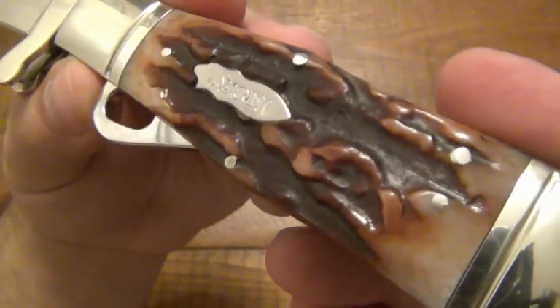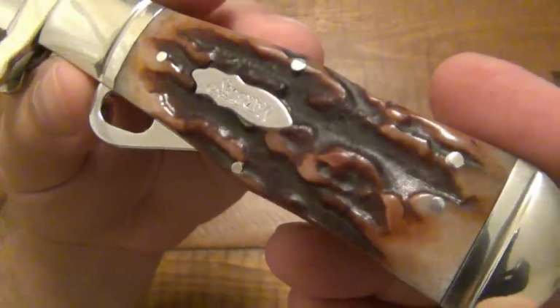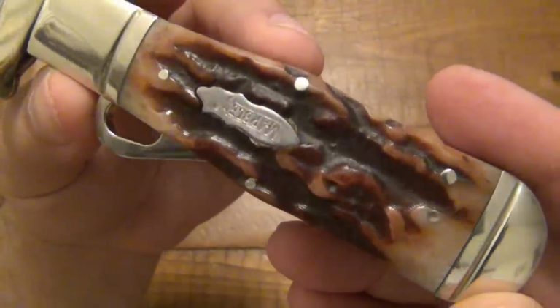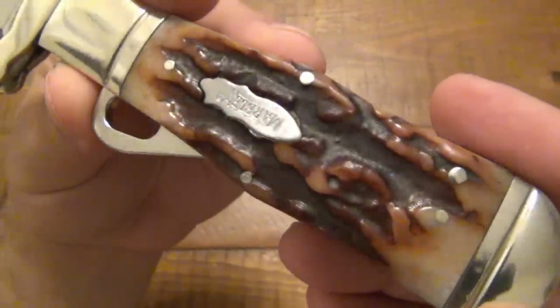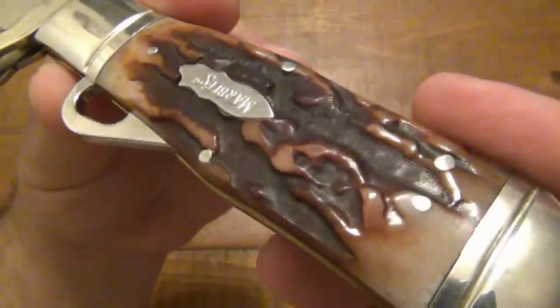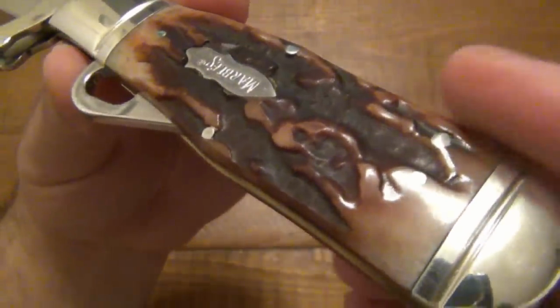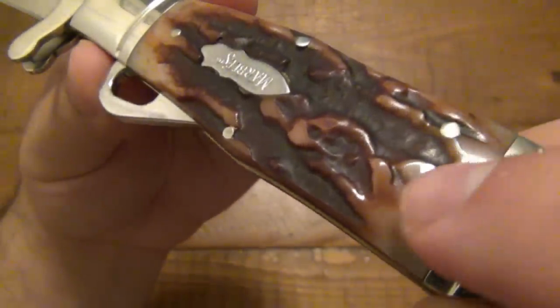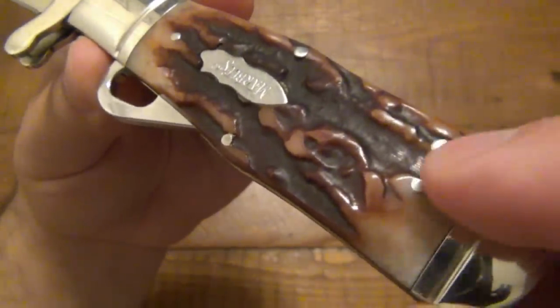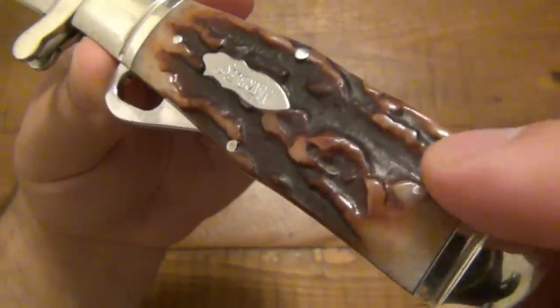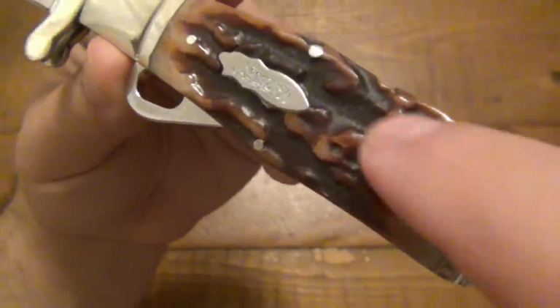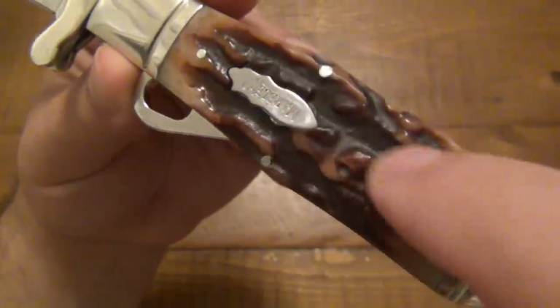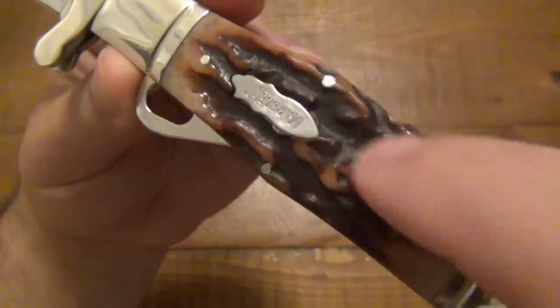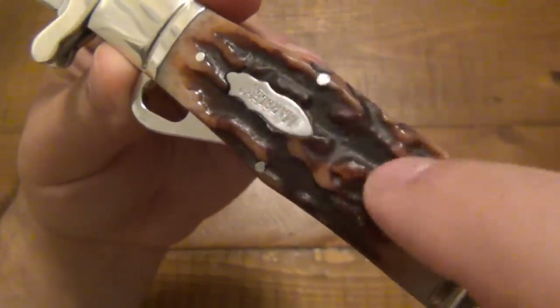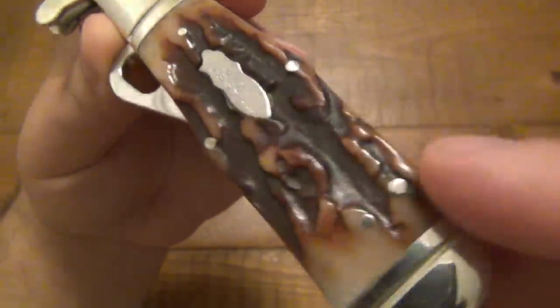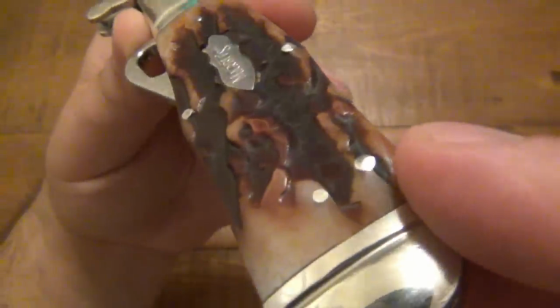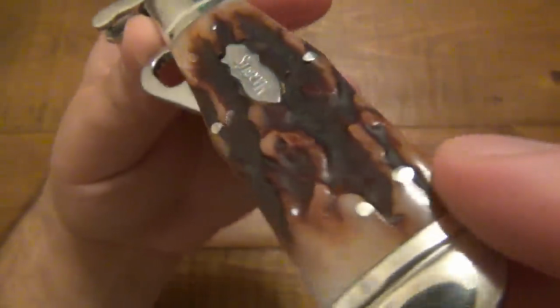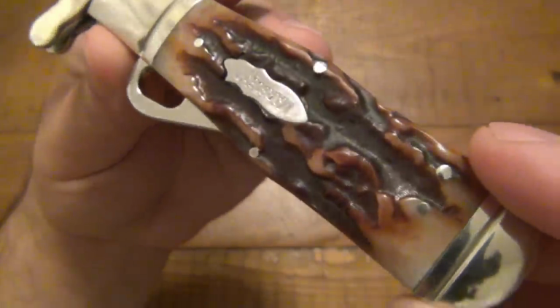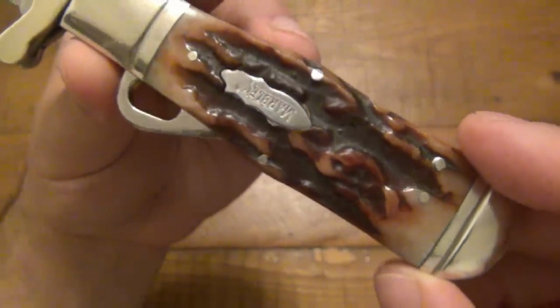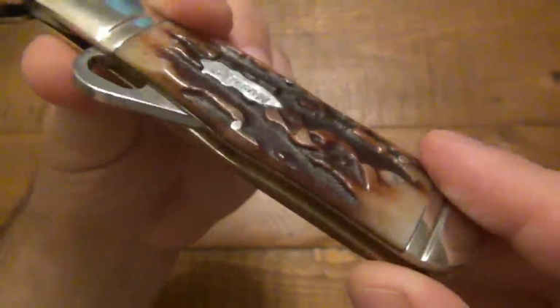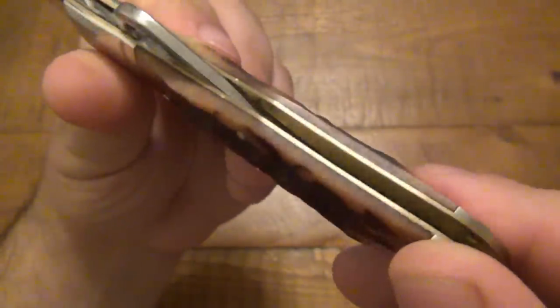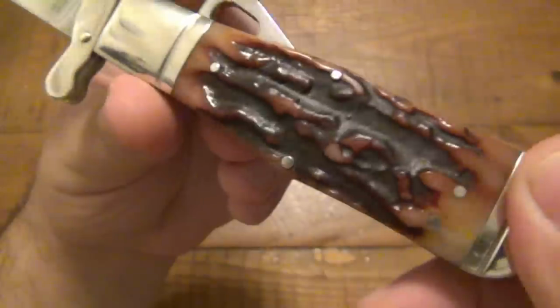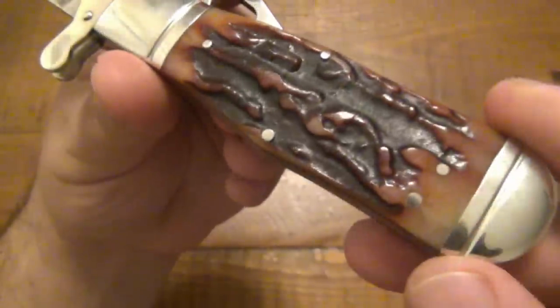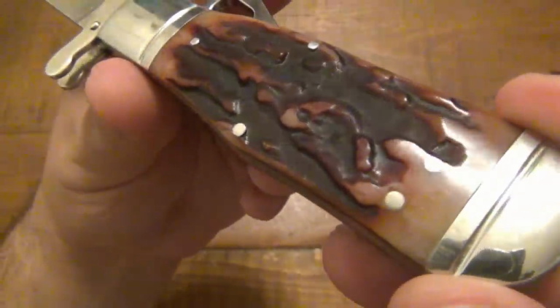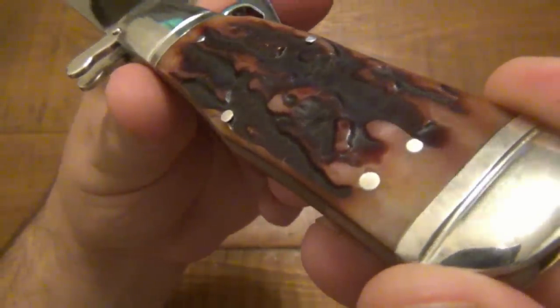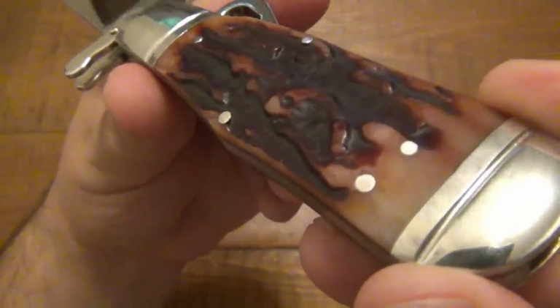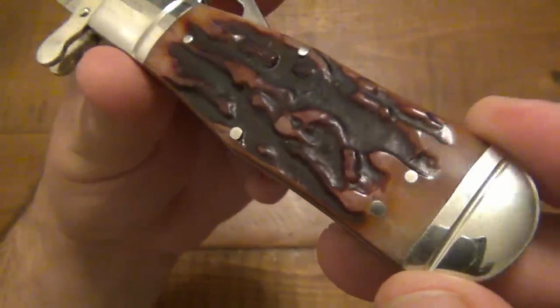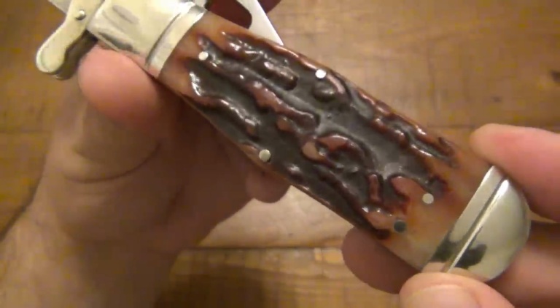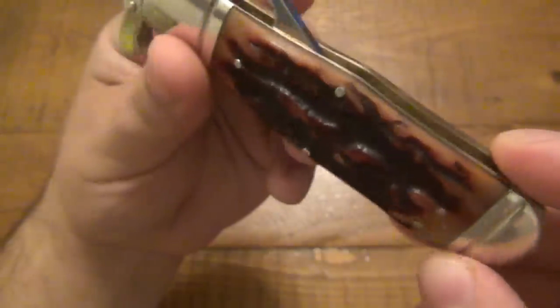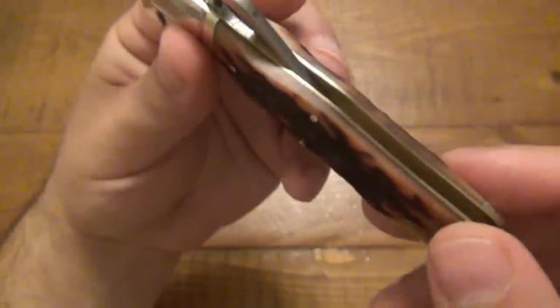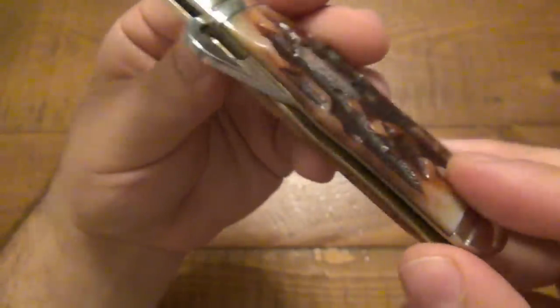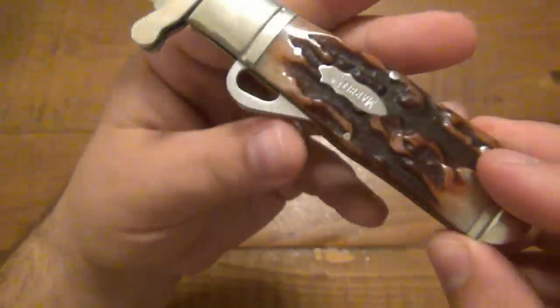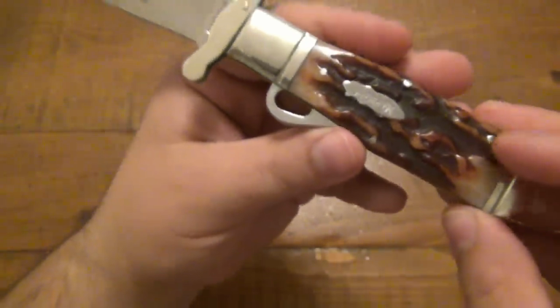Taking a closer look at the handle scales — this is a colored bone, and it has a really deep jigging pattern into it. It's just really, really nice. You can see the other side as well. Just really beautiful. Very classic look.